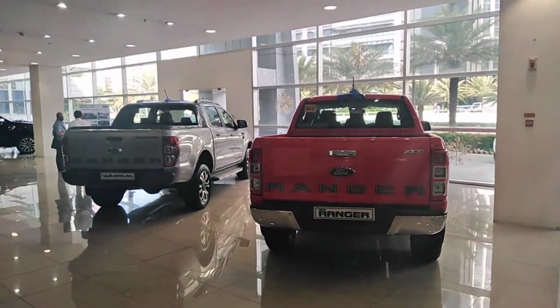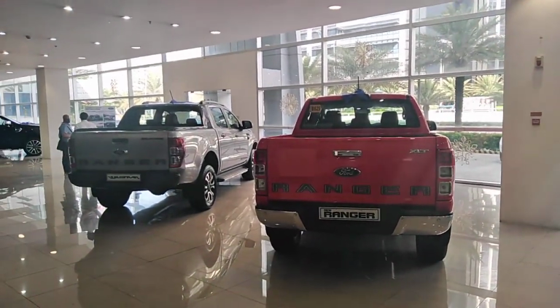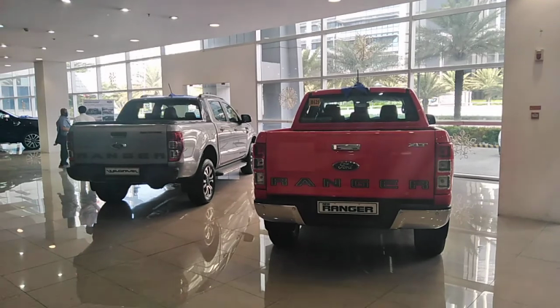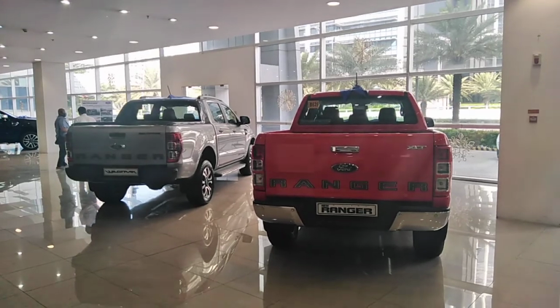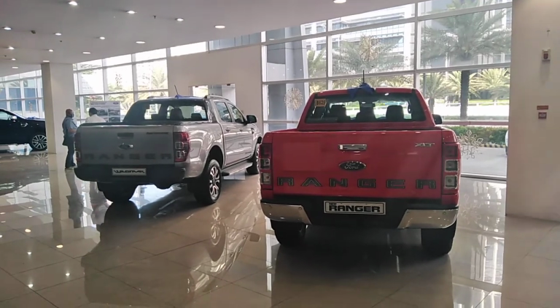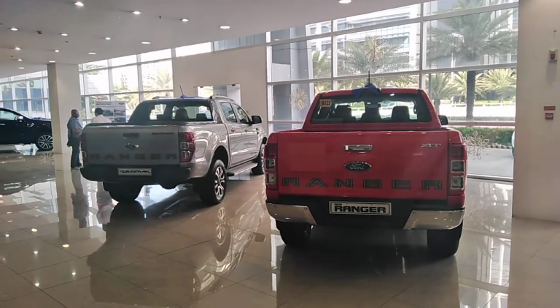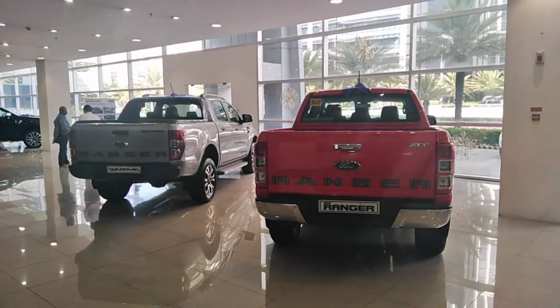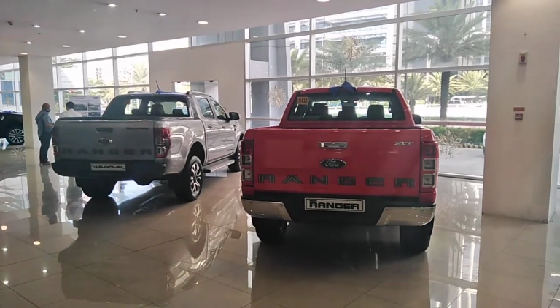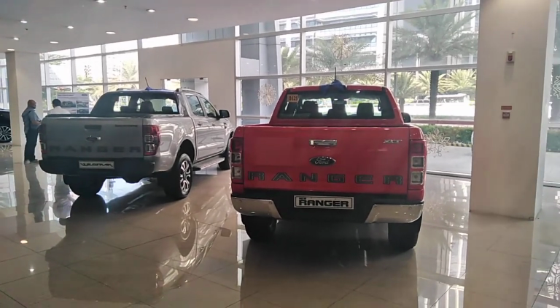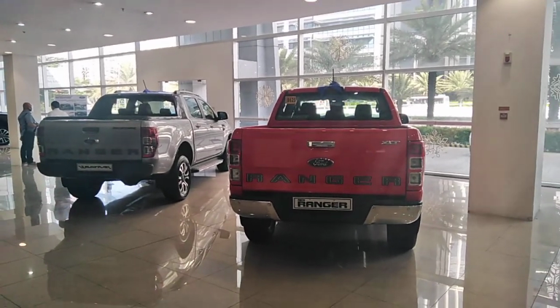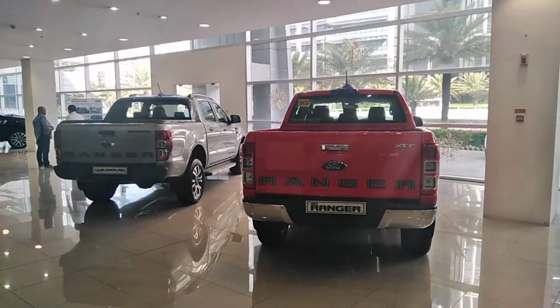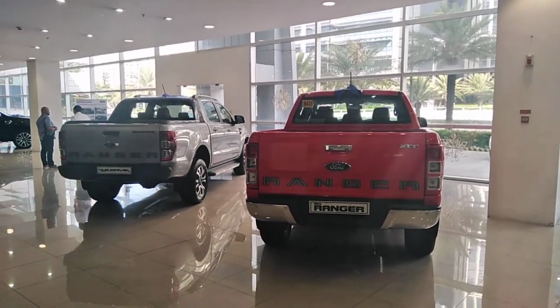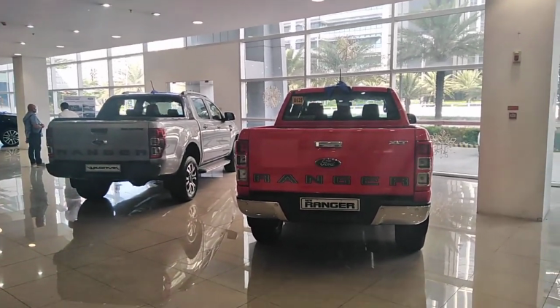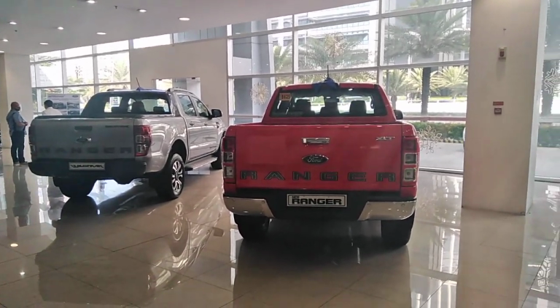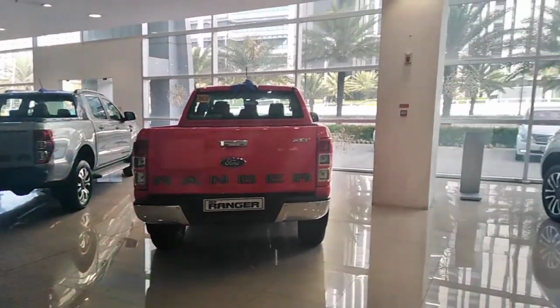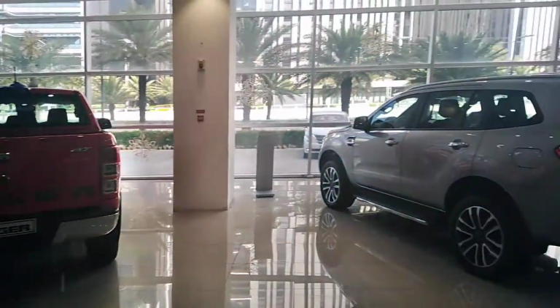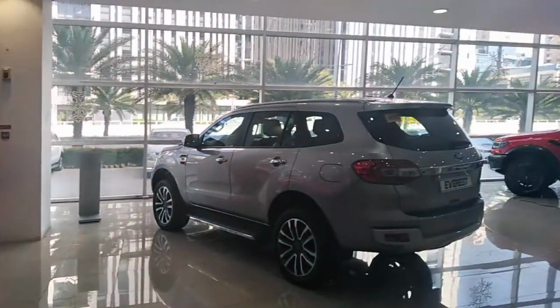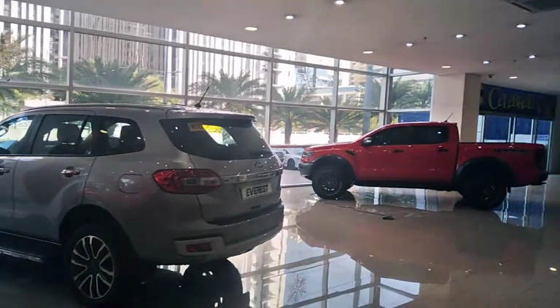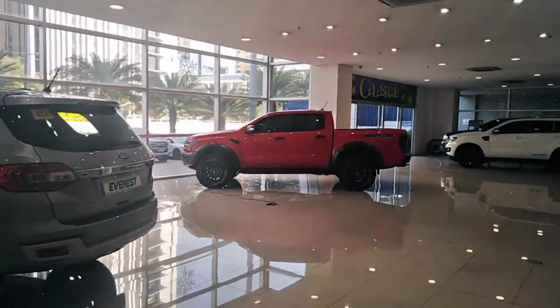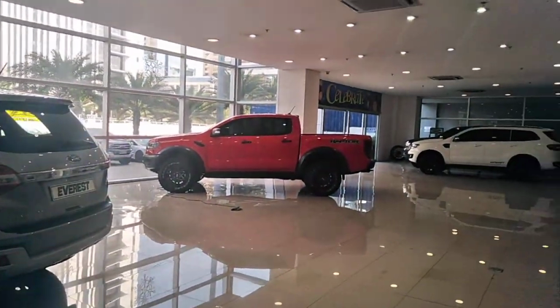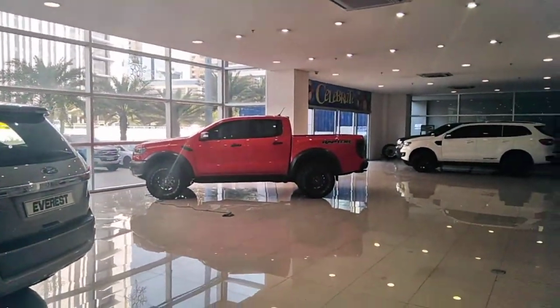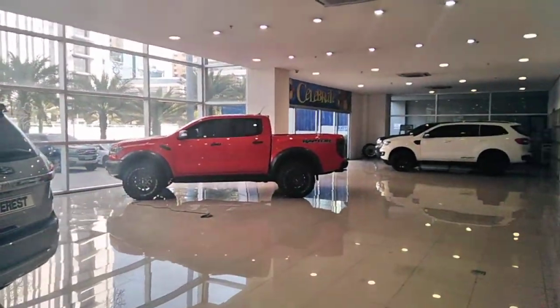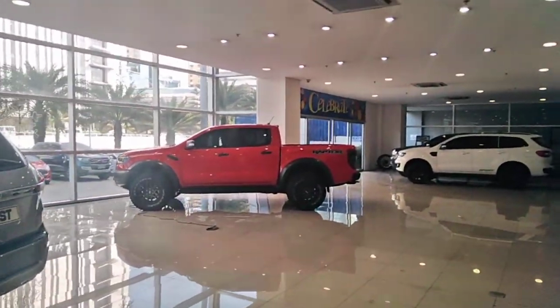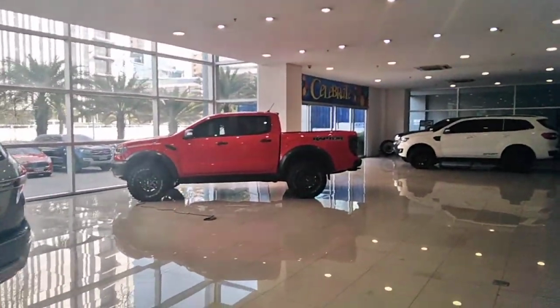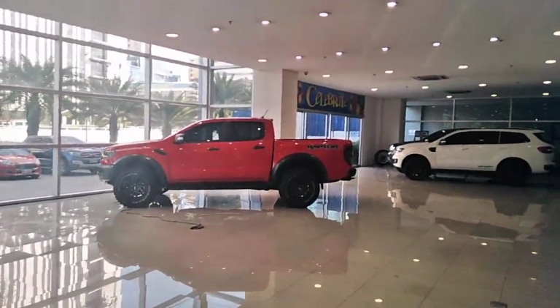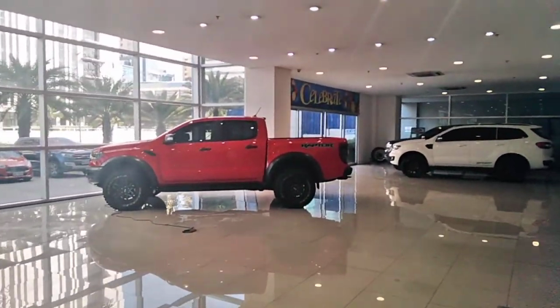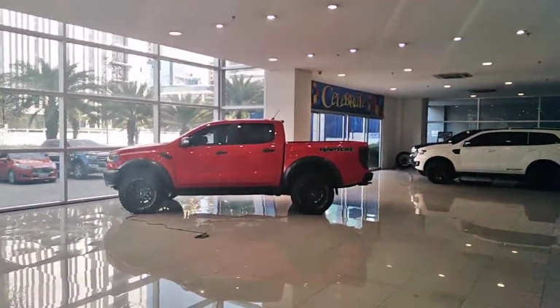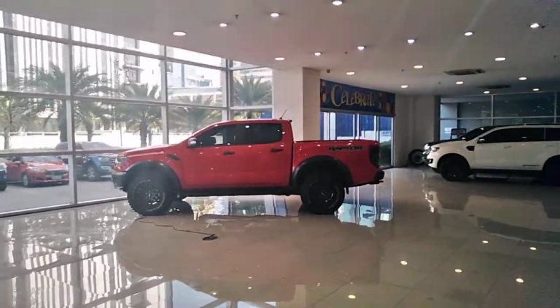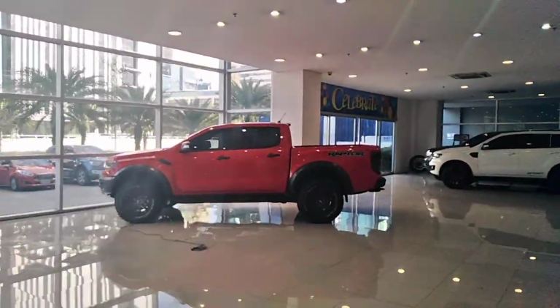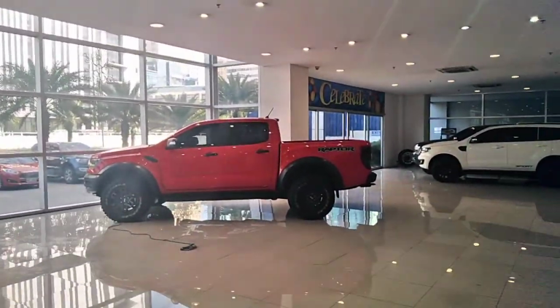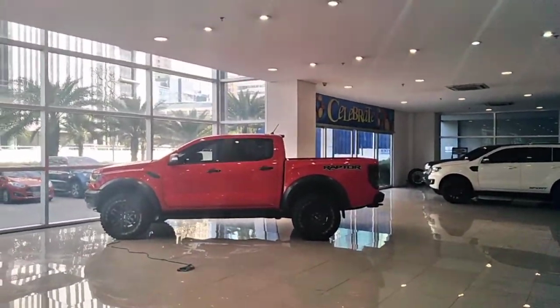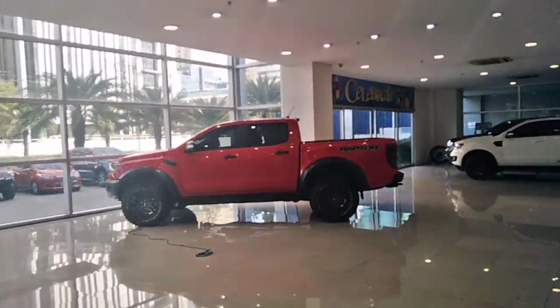They have a lot of vehicles. The Ranger is a big seller here. The Raptor is the top of the line, twin turbocharged.